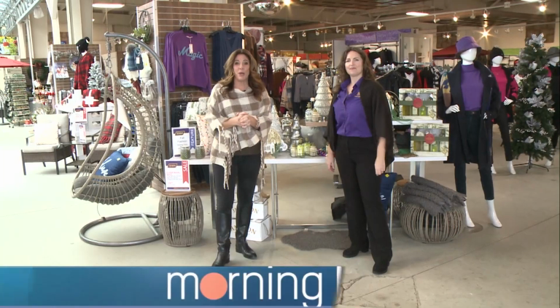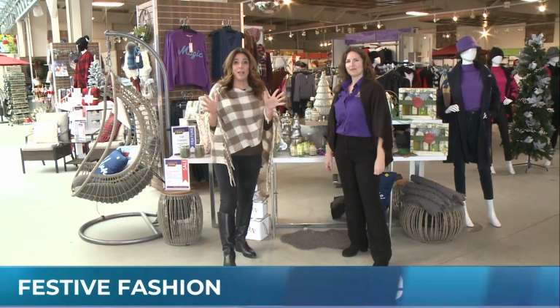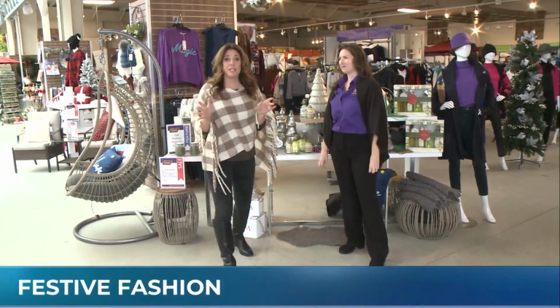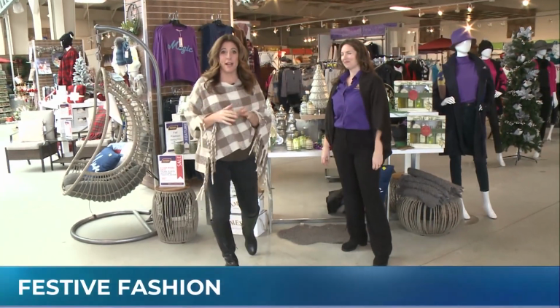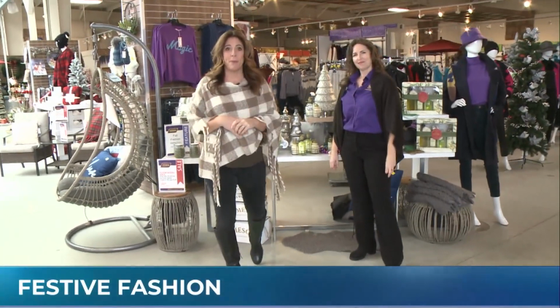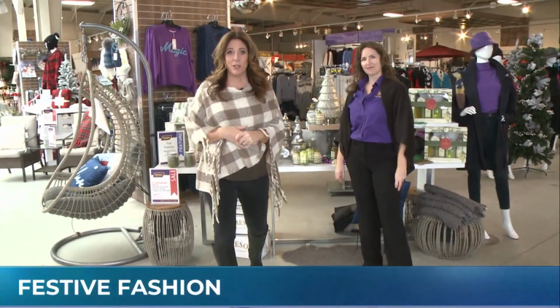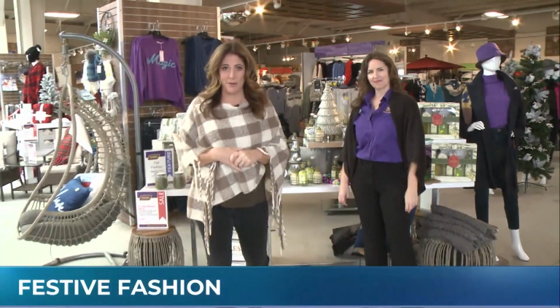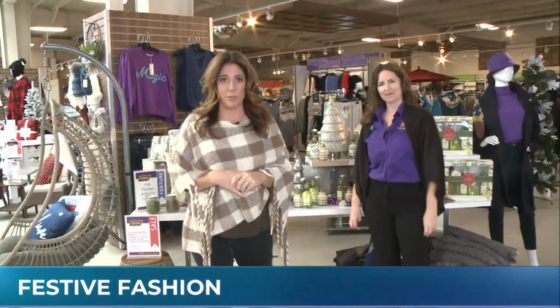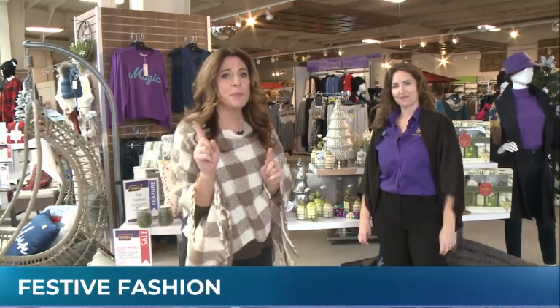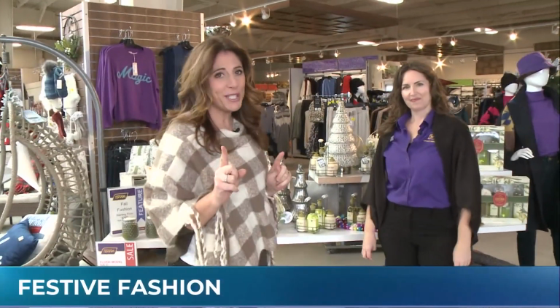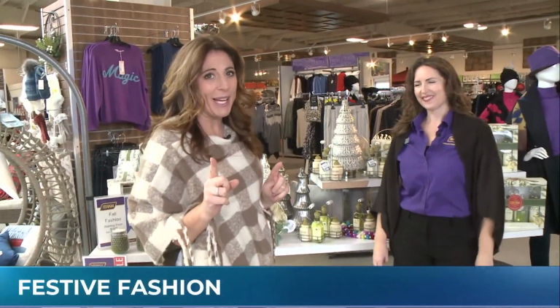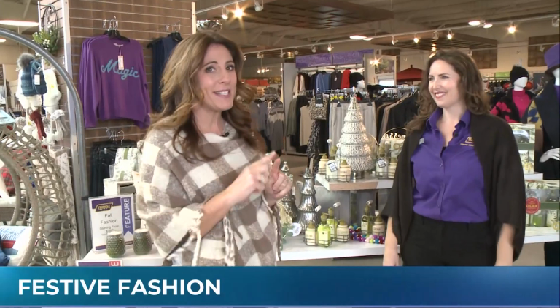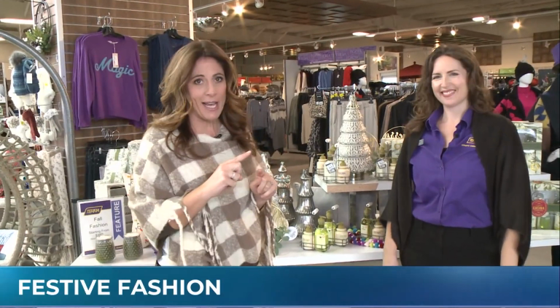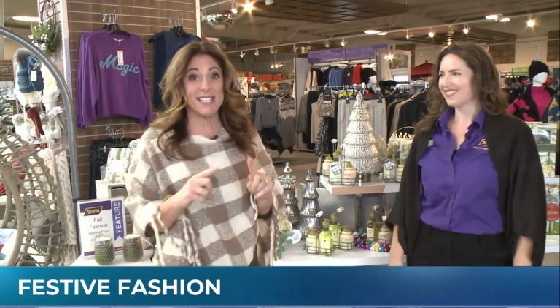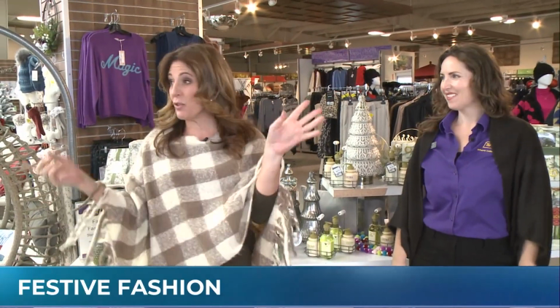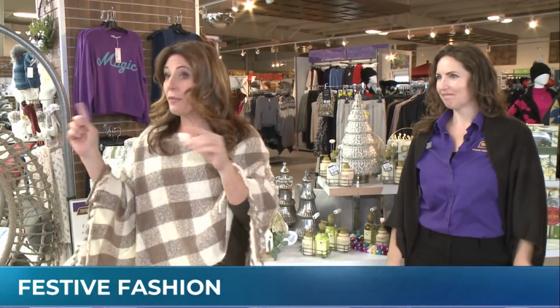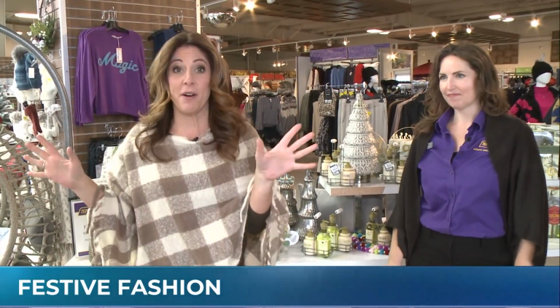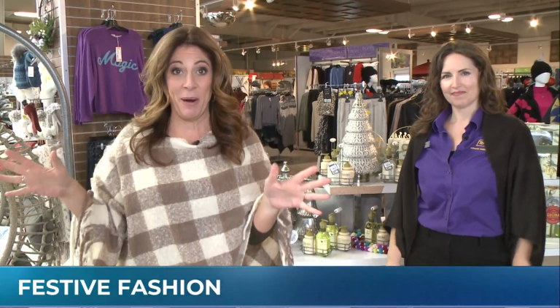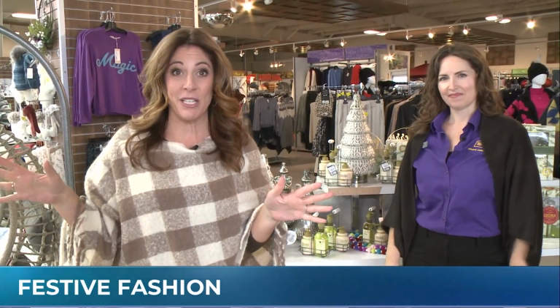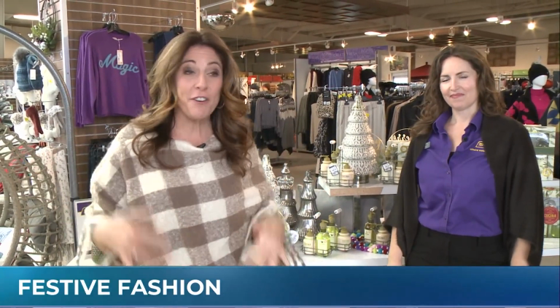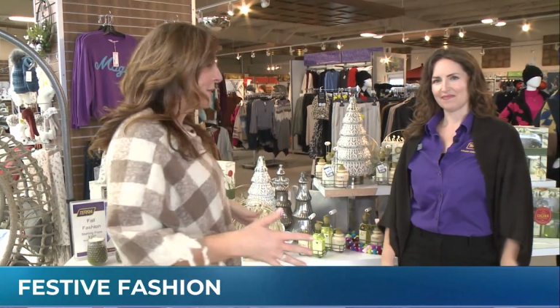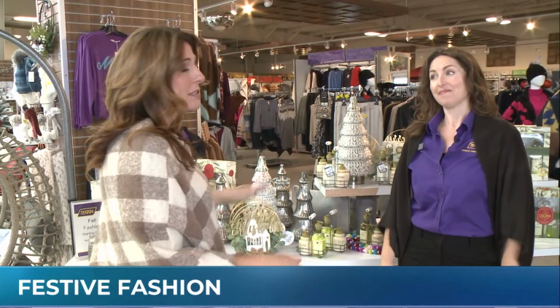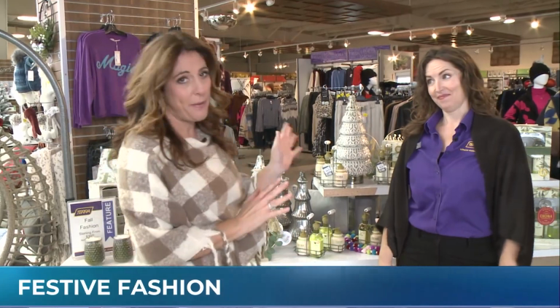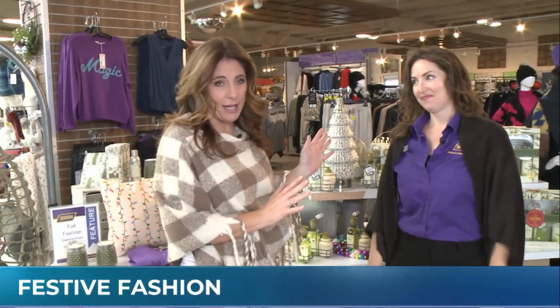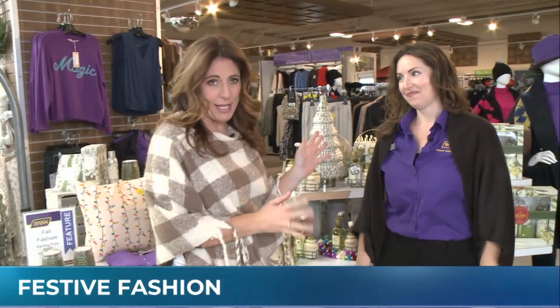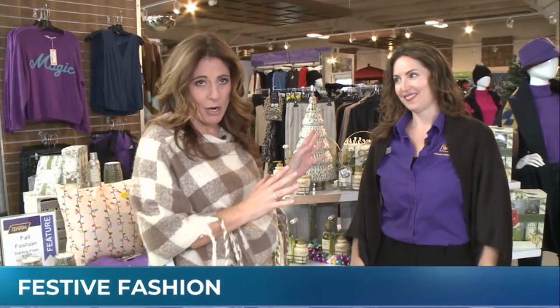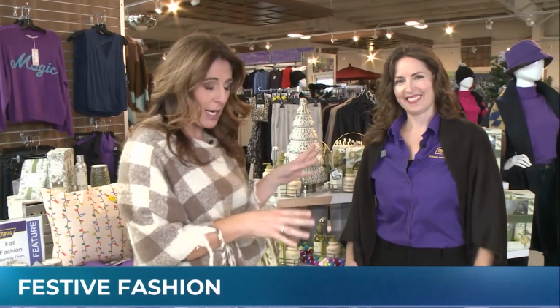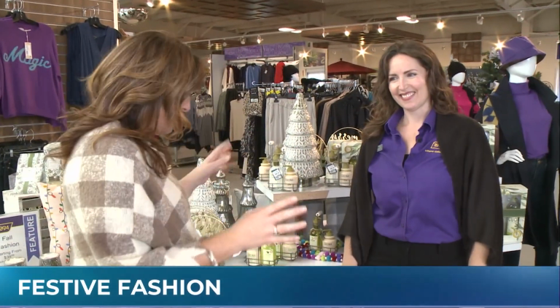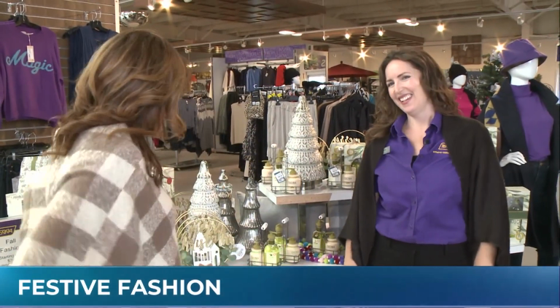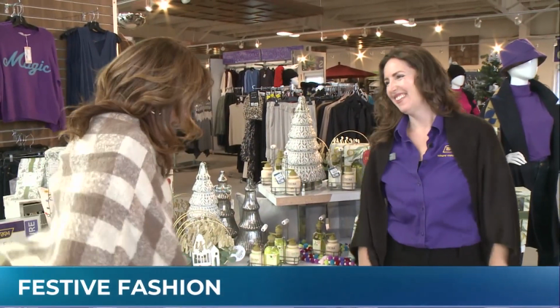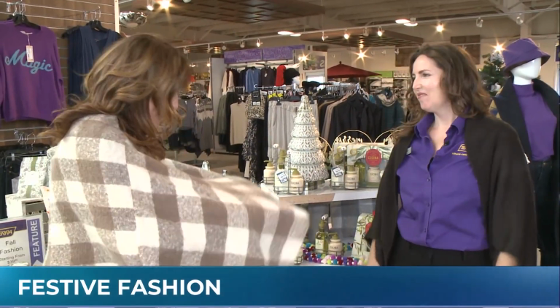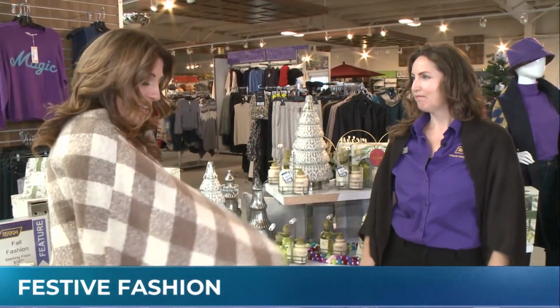We are coming to you today from Tara Greenhouses. We're going to do some holiday shopping, and Chris, who is the marketing specialist here, is going to take us through three or four of the departments. And the first one is fashion.